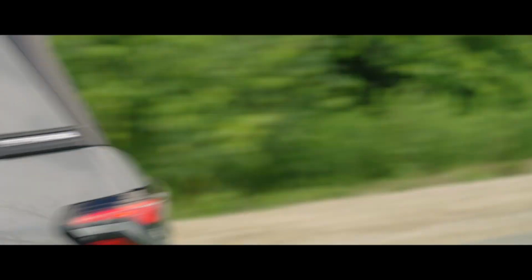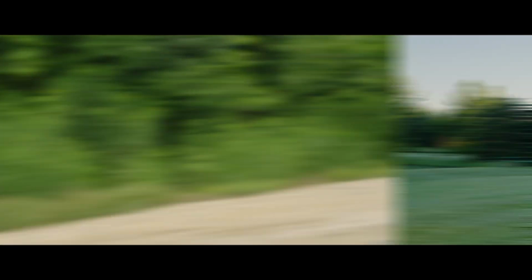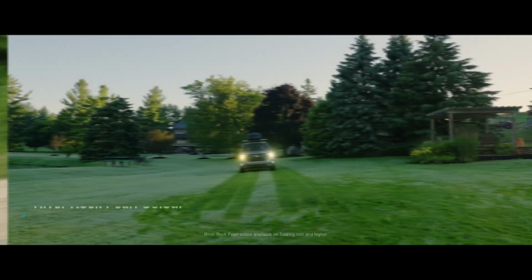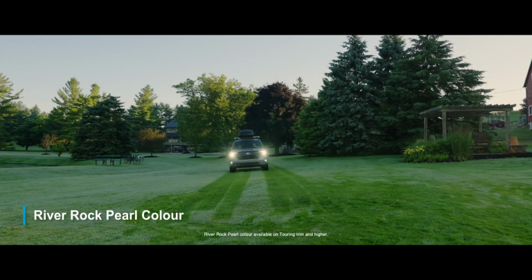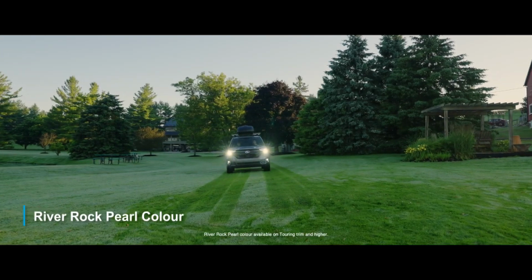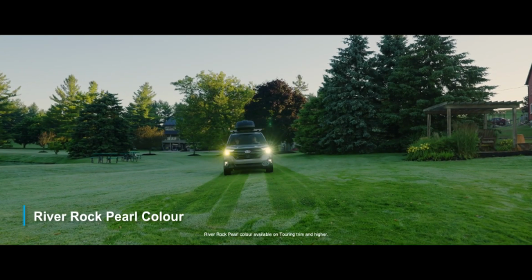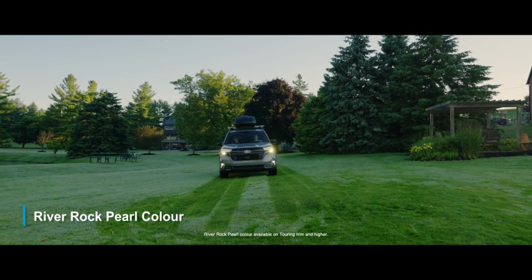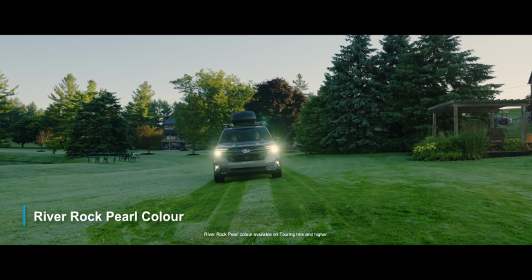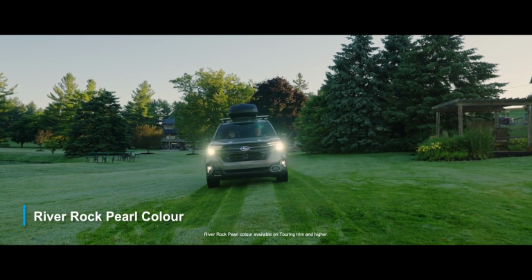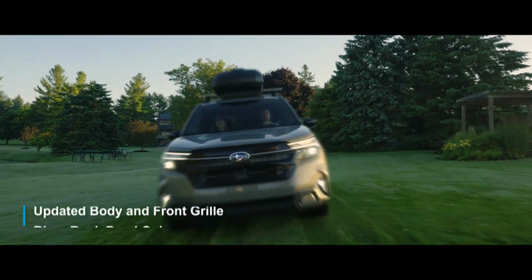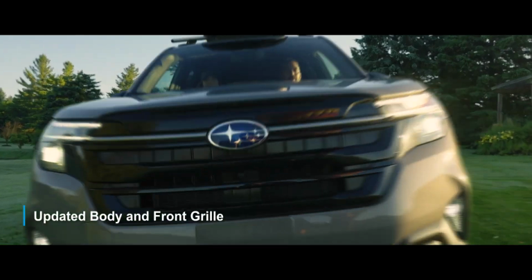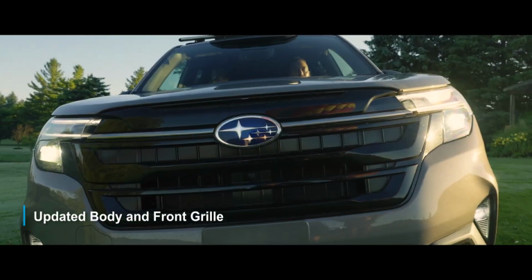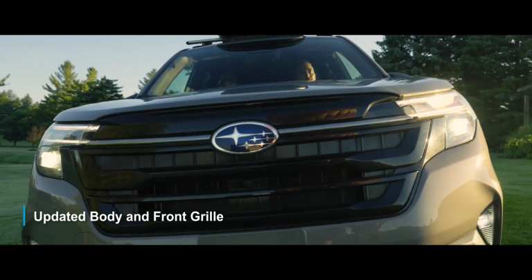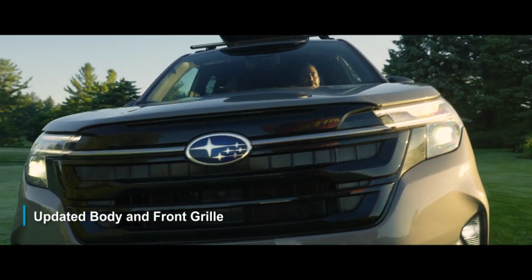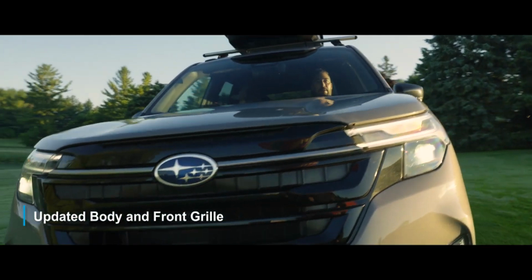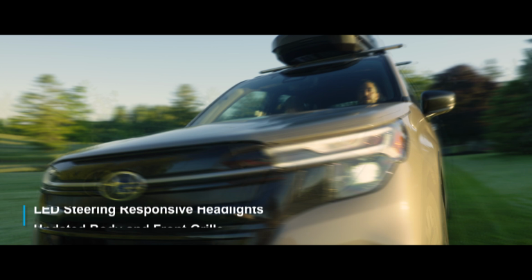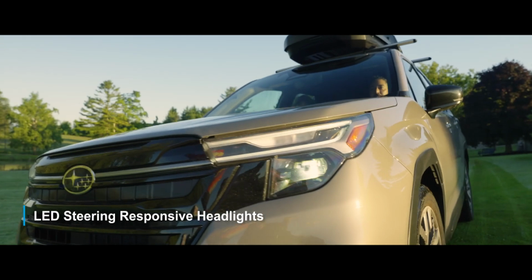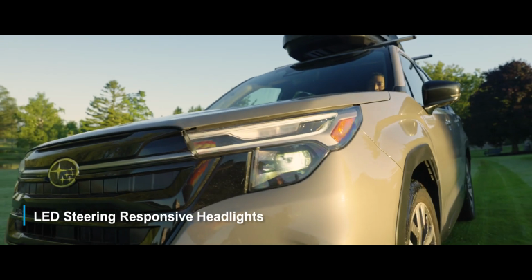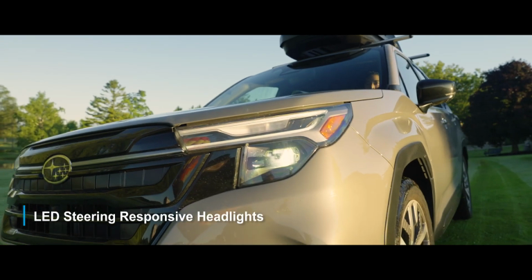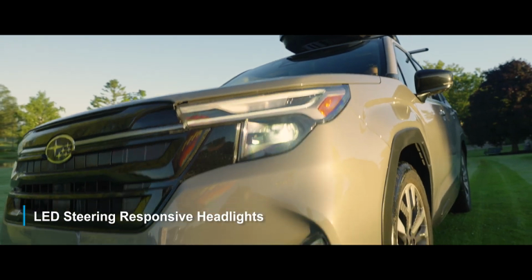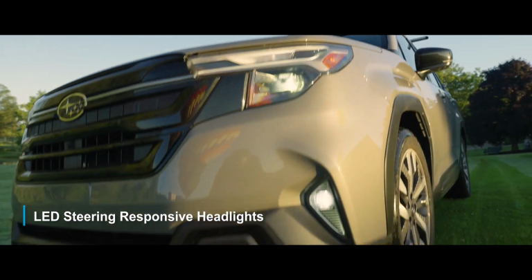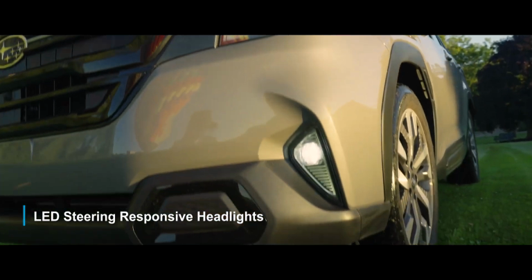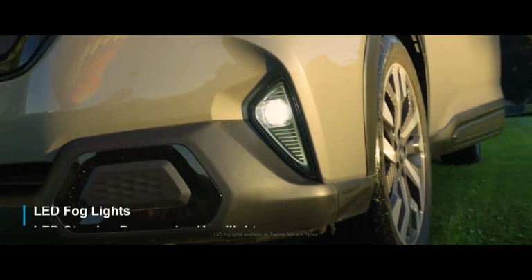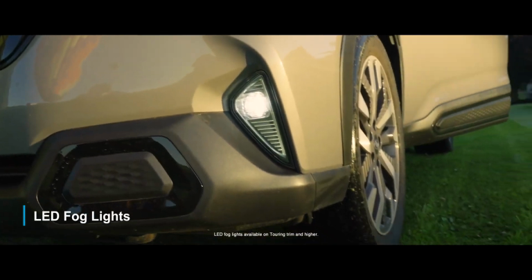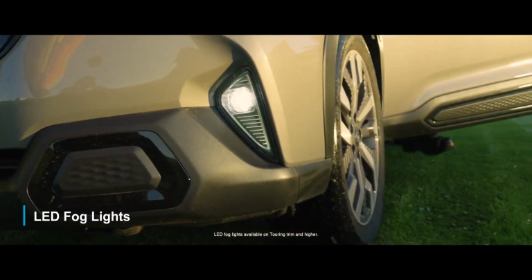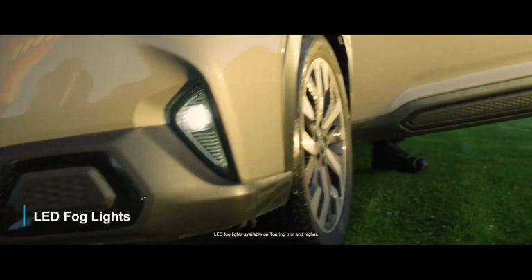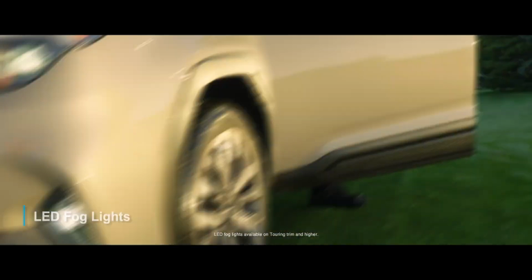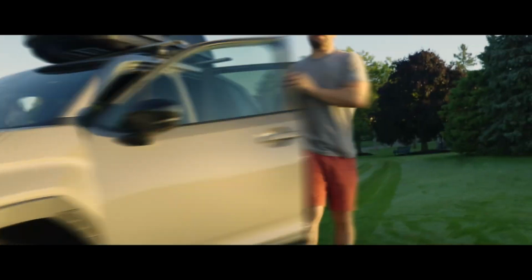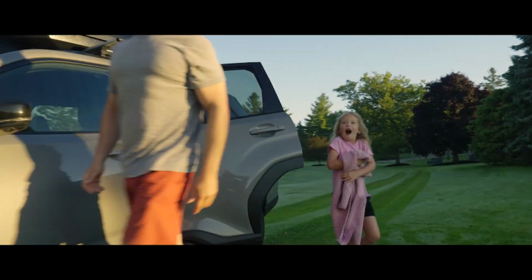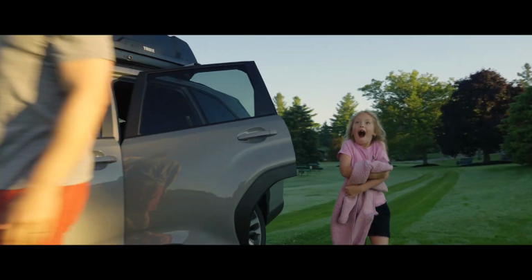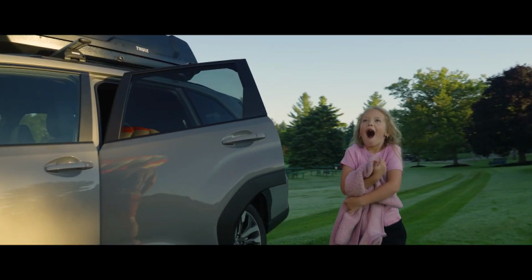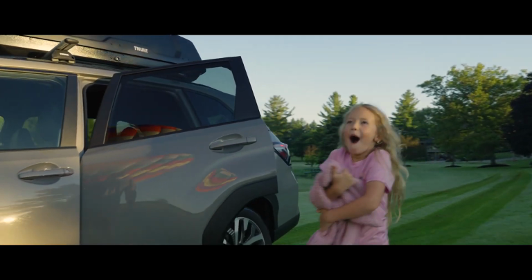And with the new Riverrock Pearl color, updated body and front grille, LED steering-responsive headlights, and LED fog lights, things are starting to get interesting.